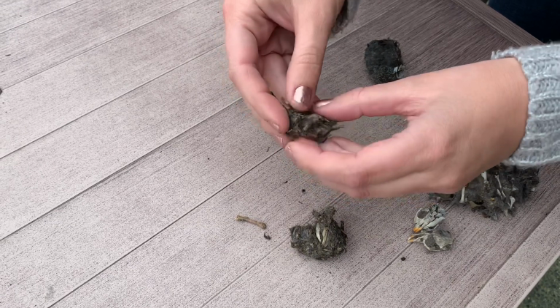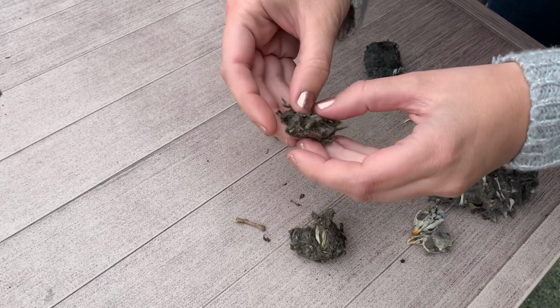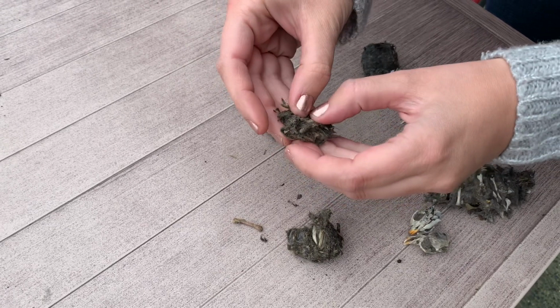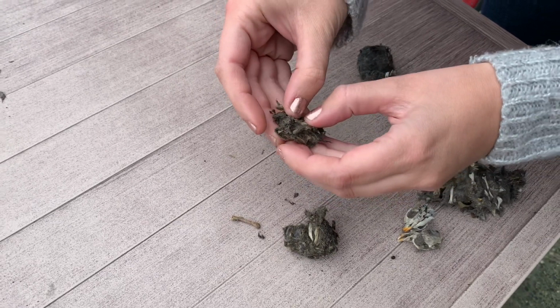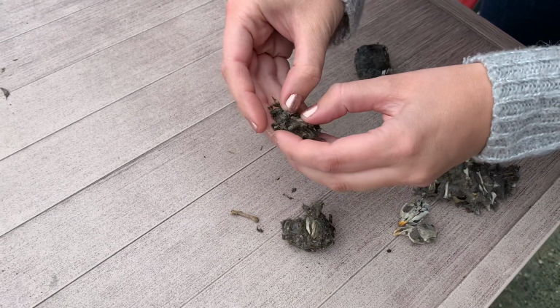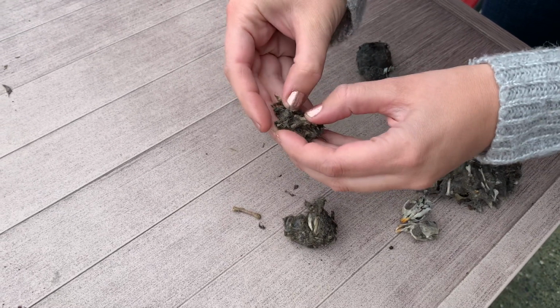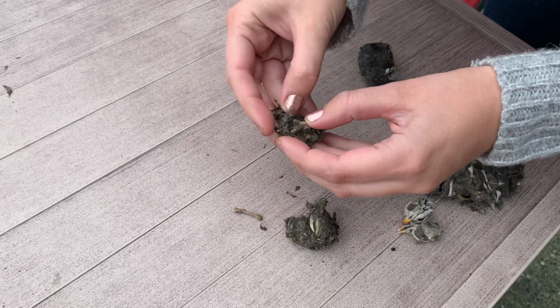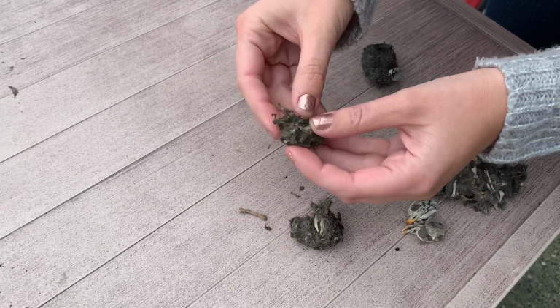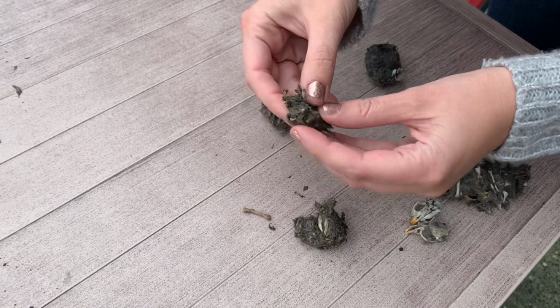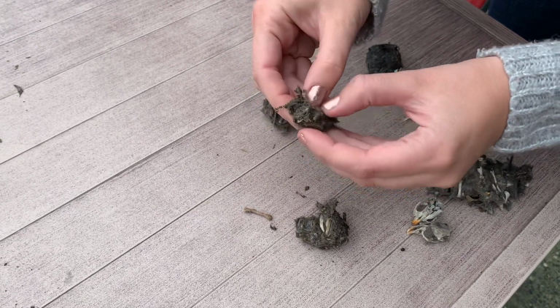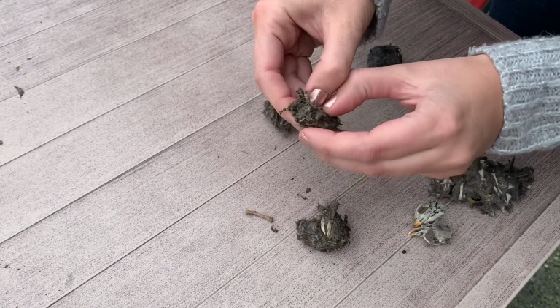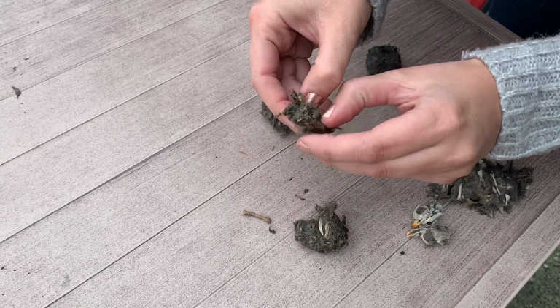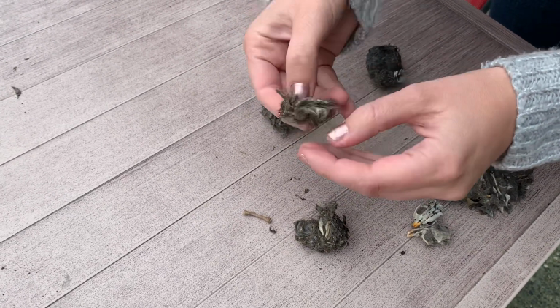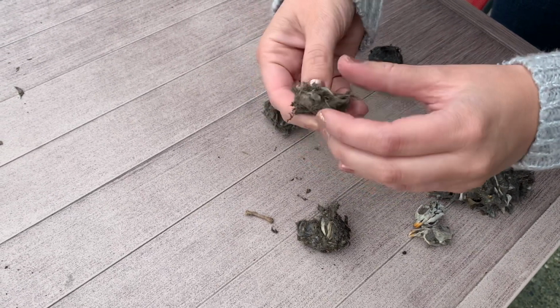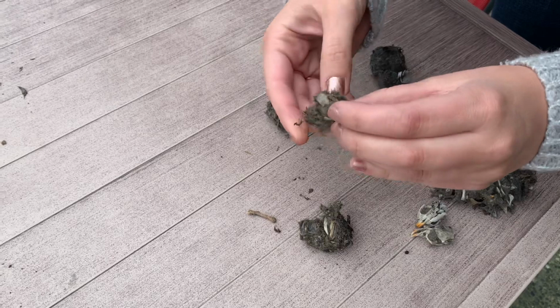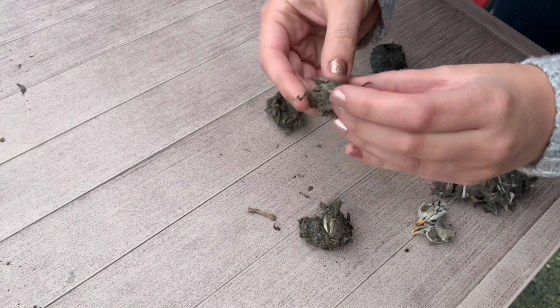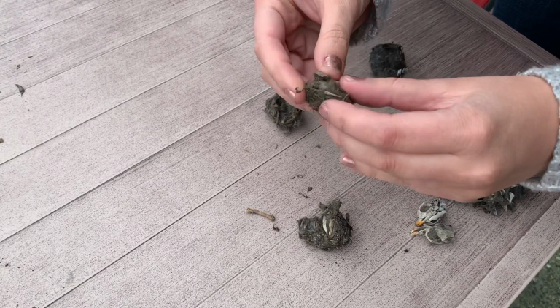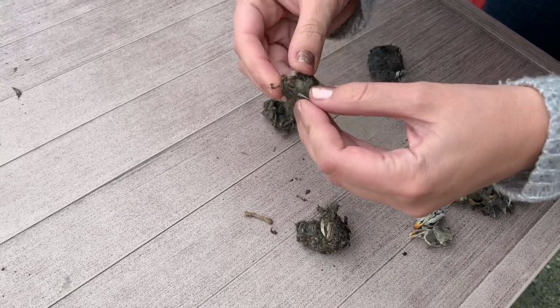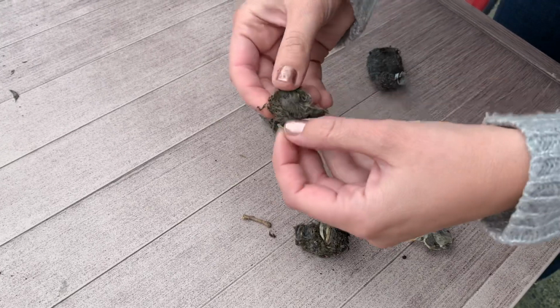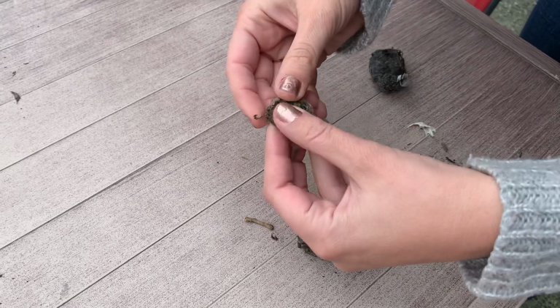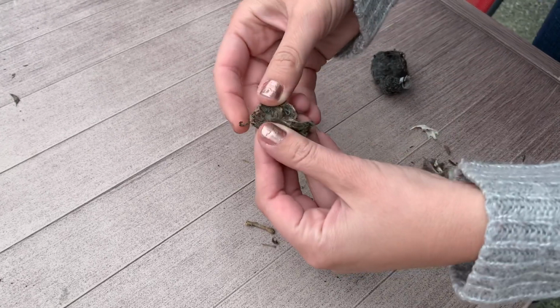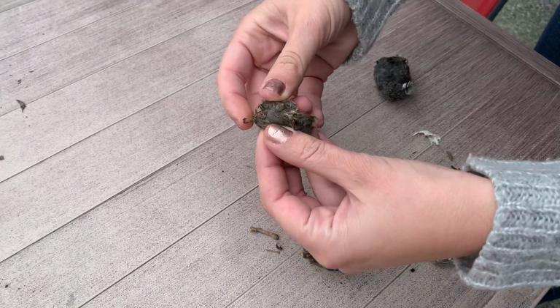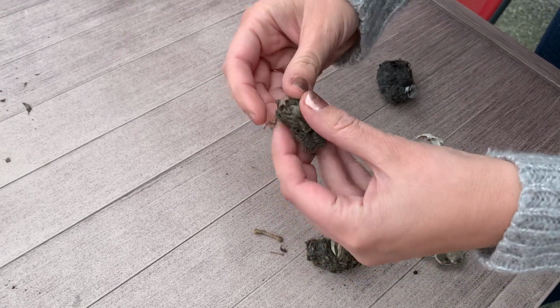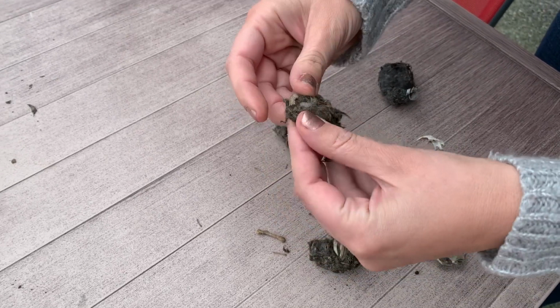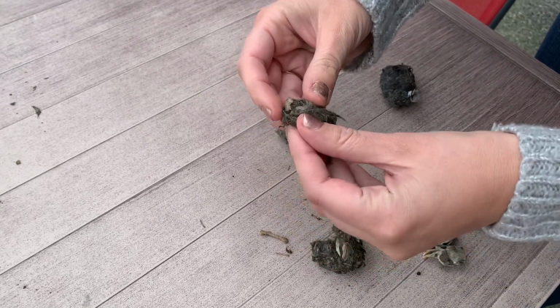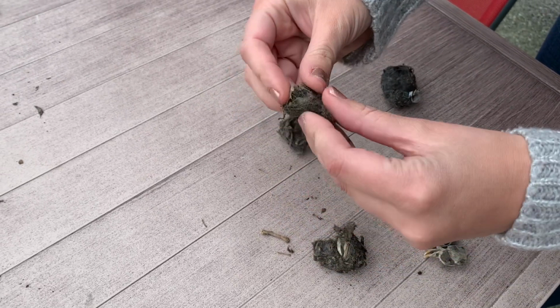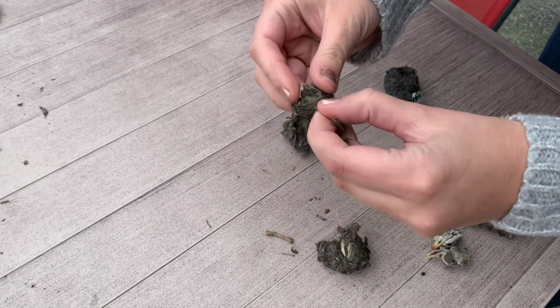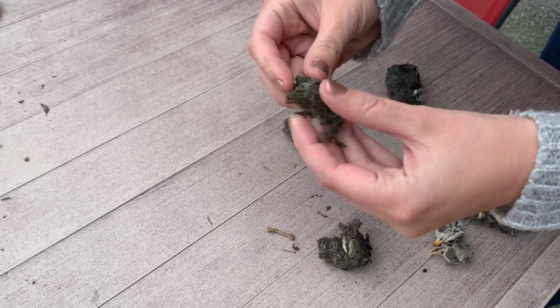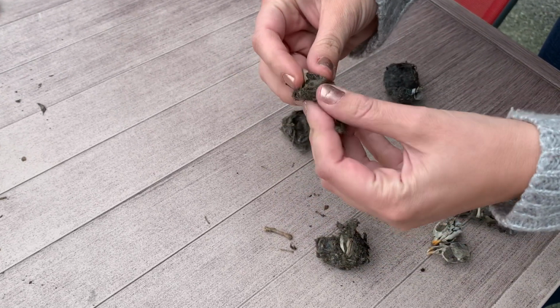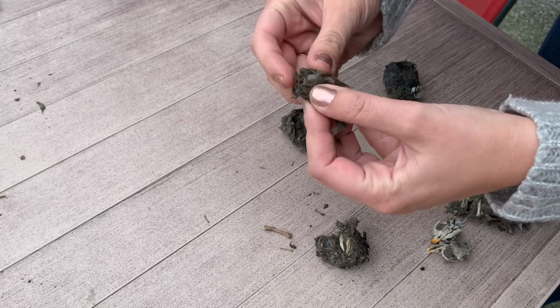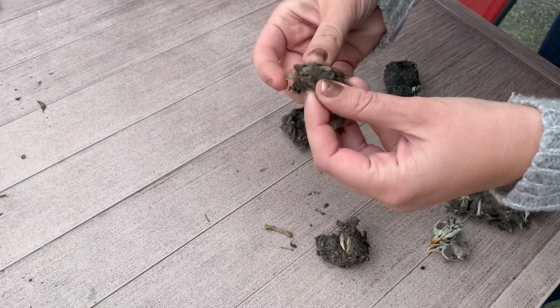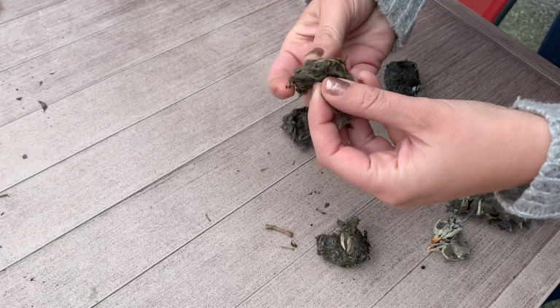It's so cool to be able to just unfold all of this interesting stuff. I can see that there's starting to be a skull right here from some little mousy type creature.